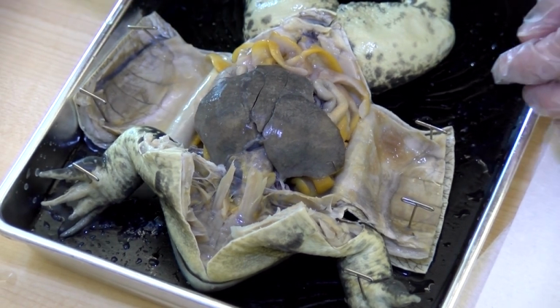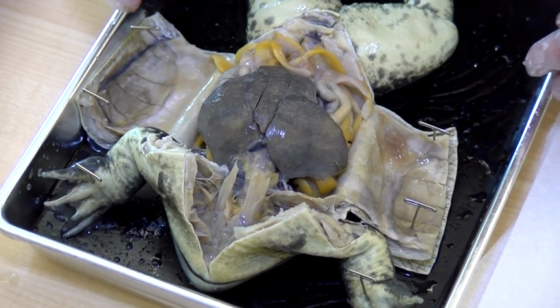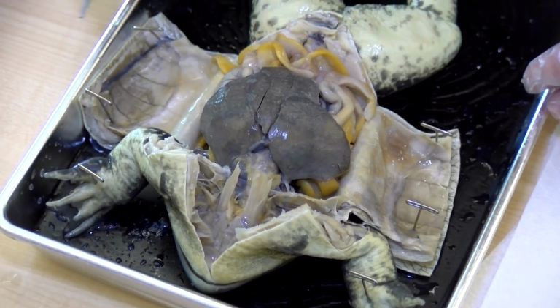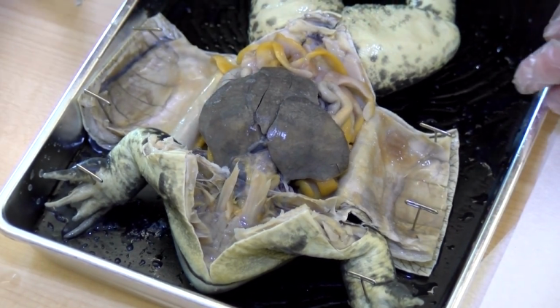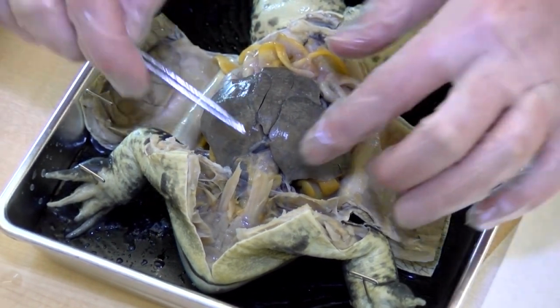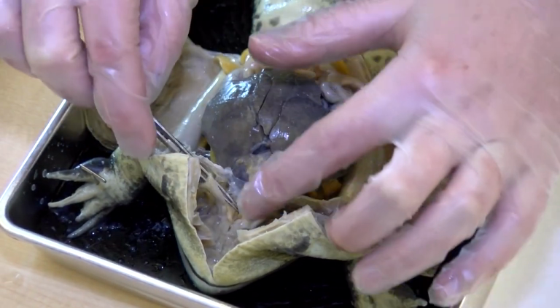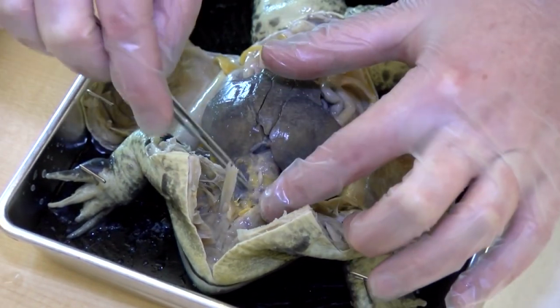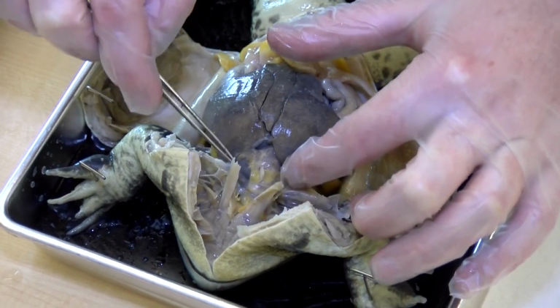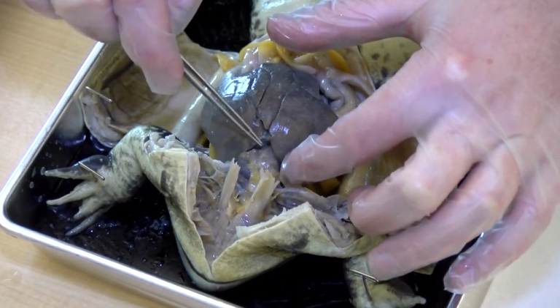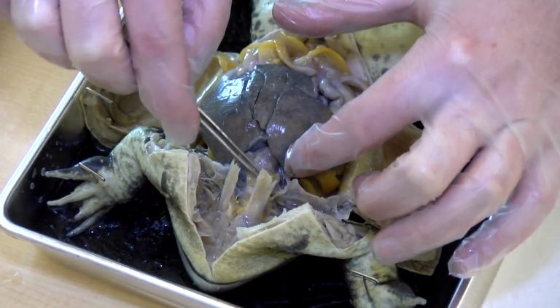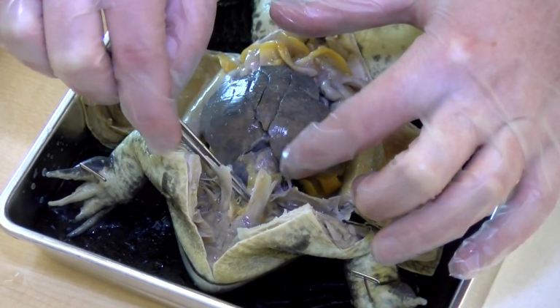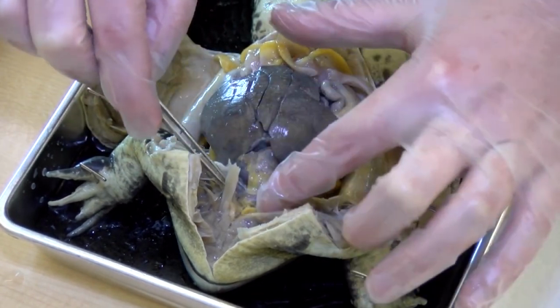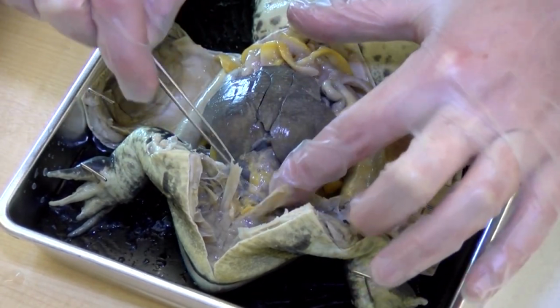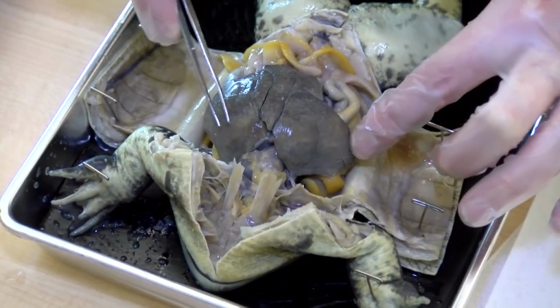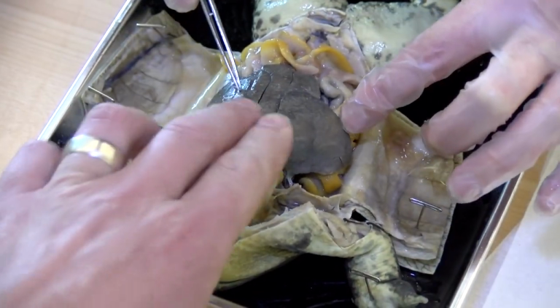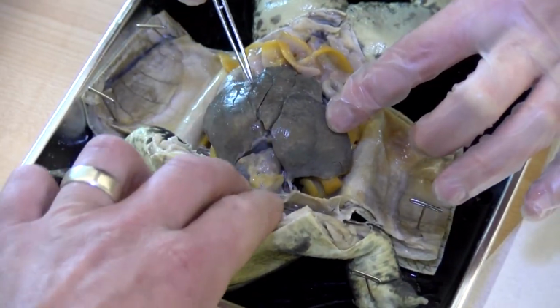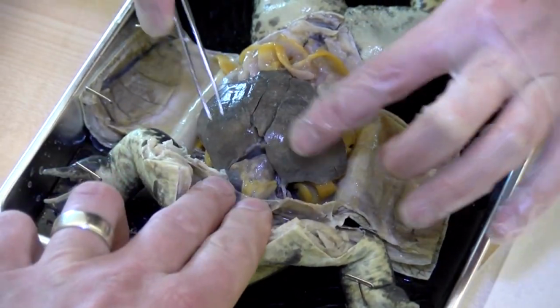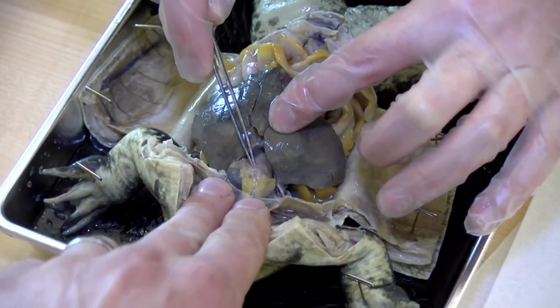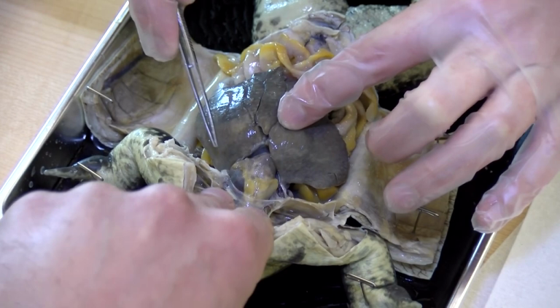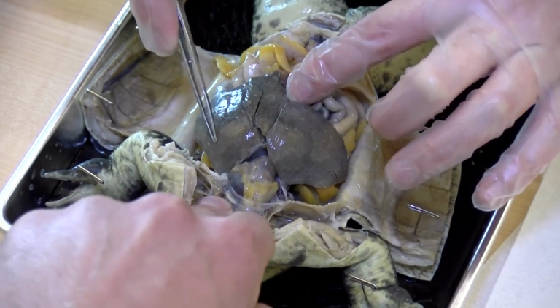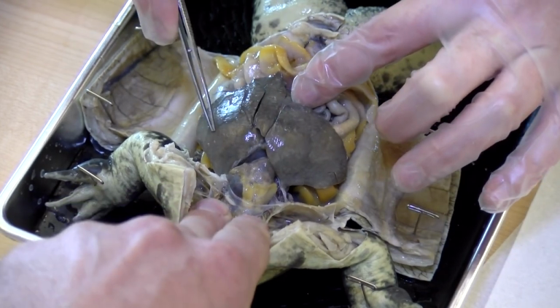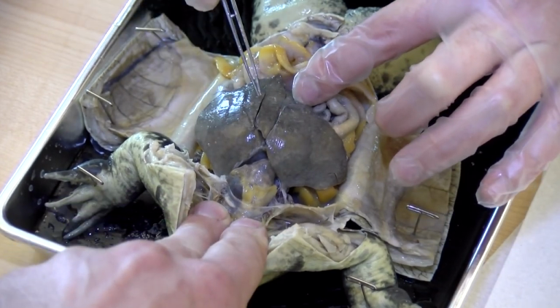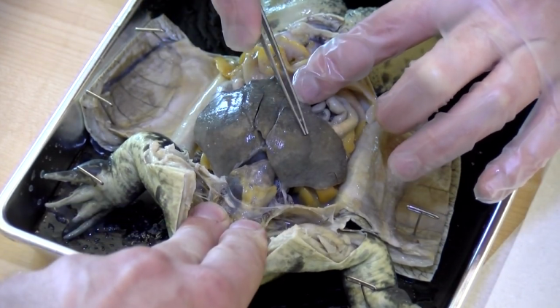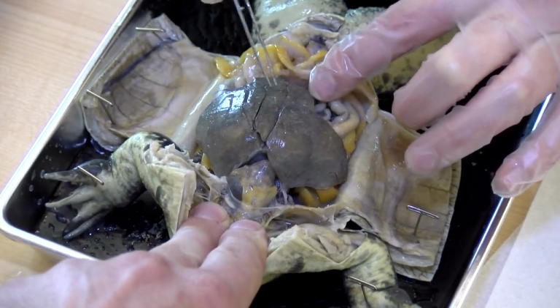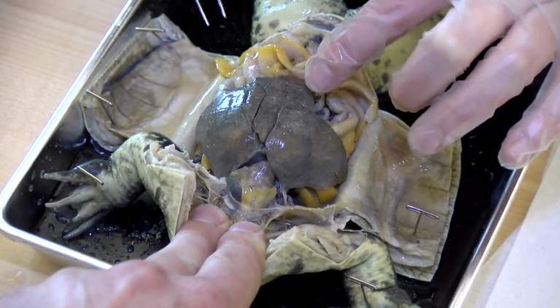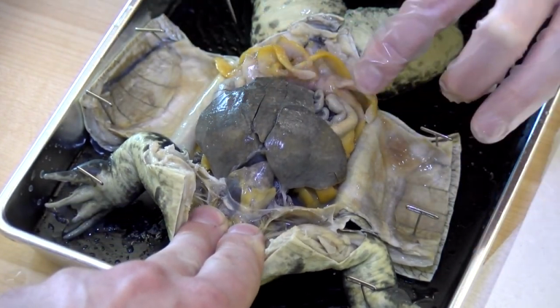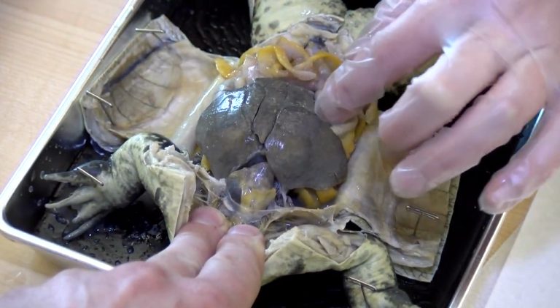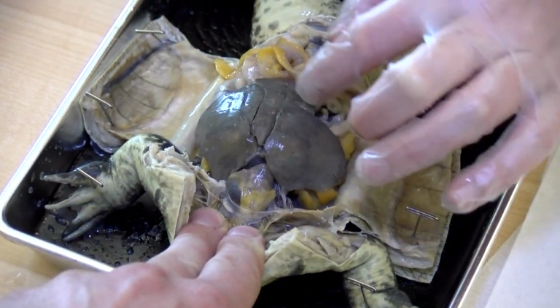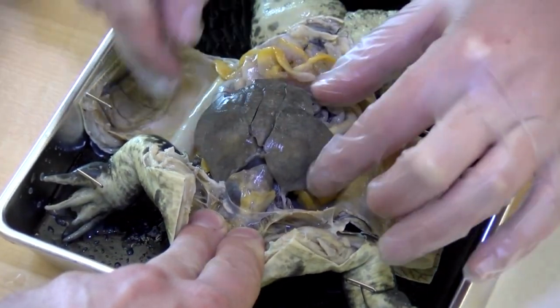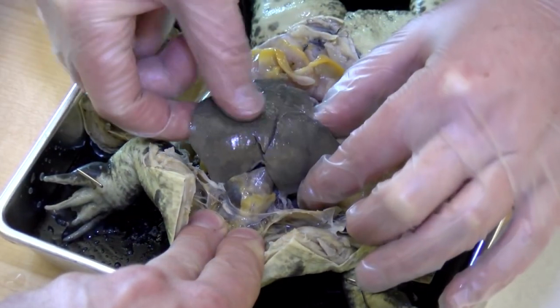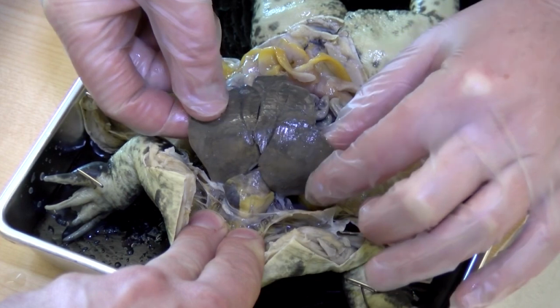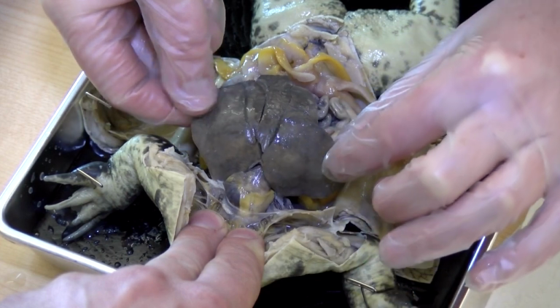Now that we've got this frog opened up, up here at the top is where we would find the heart. This large organ right here is the liver, and there are three different lobes to it.